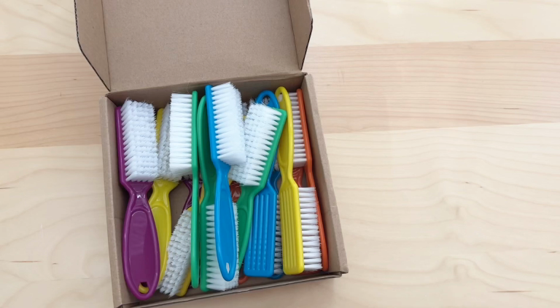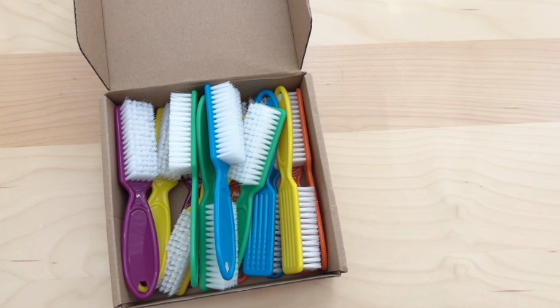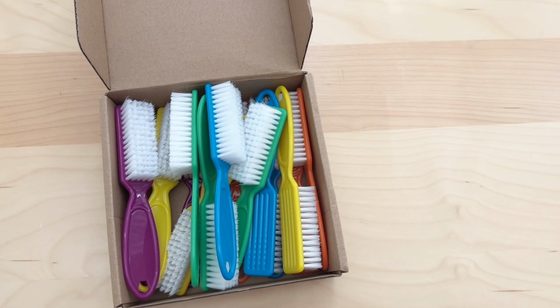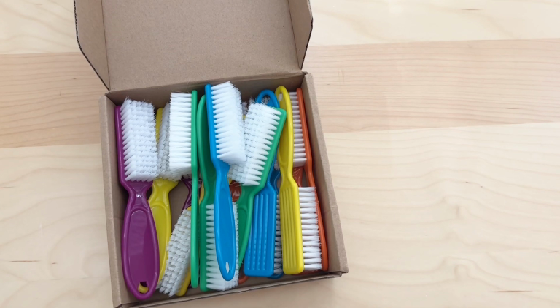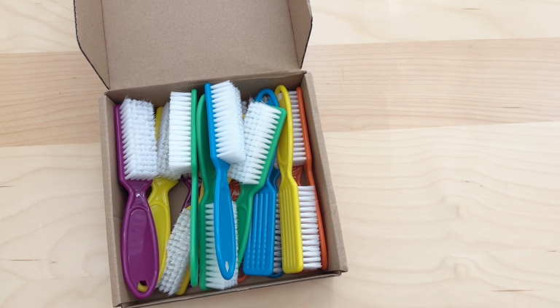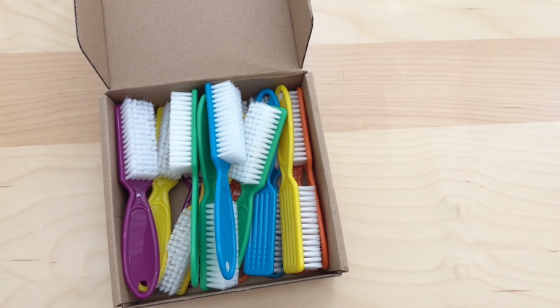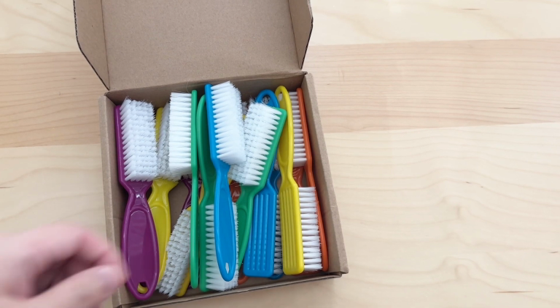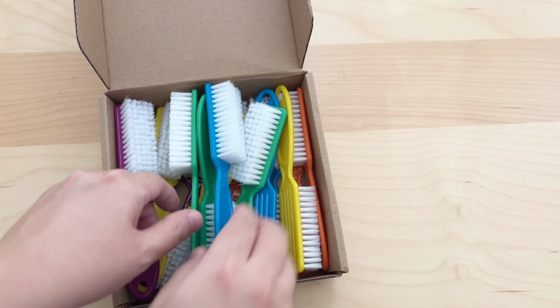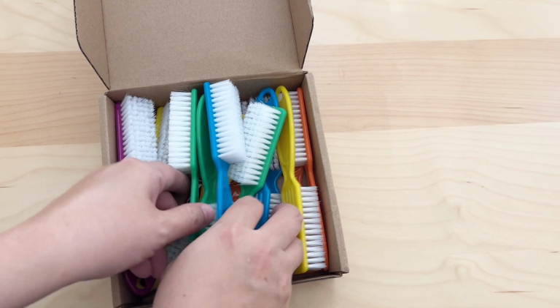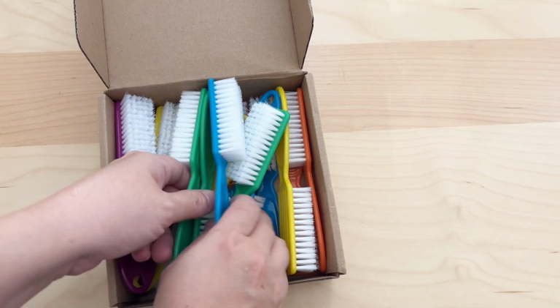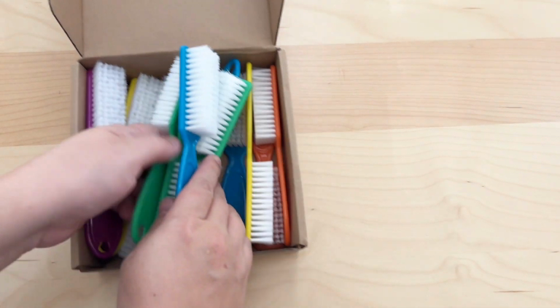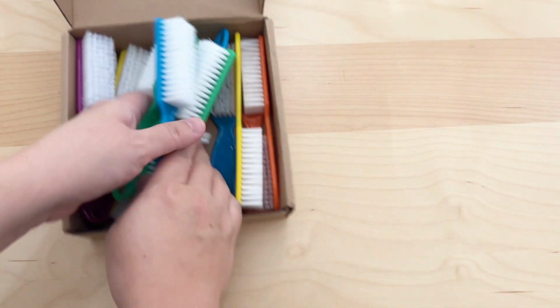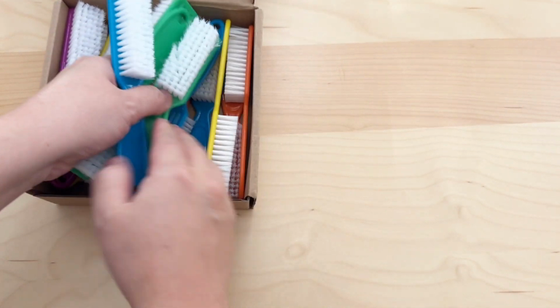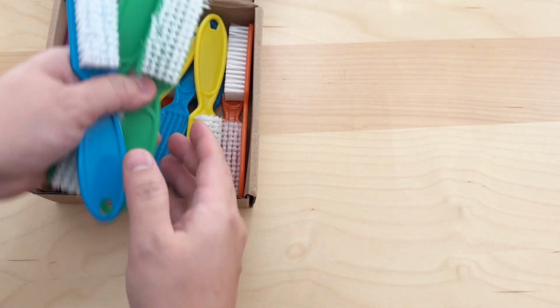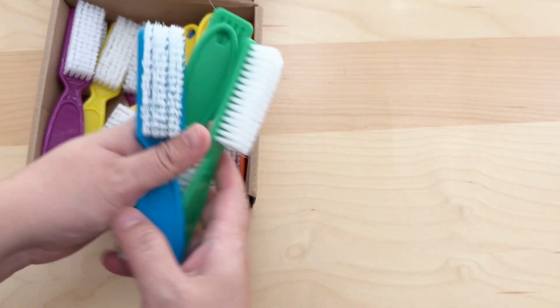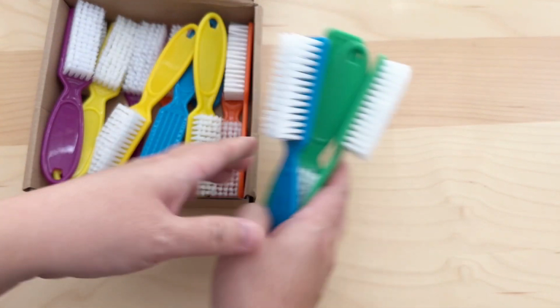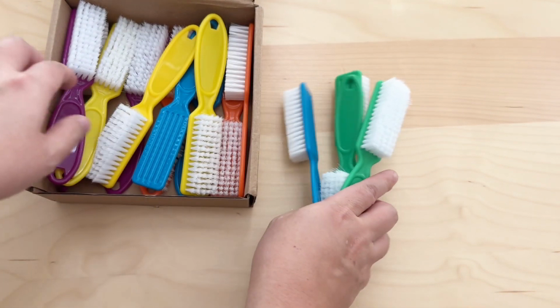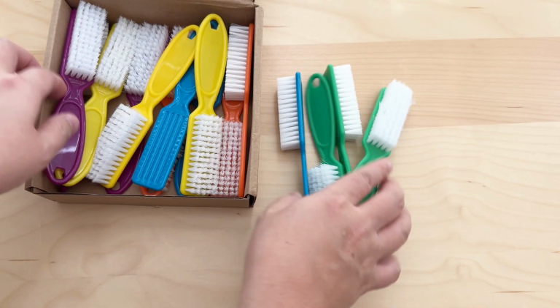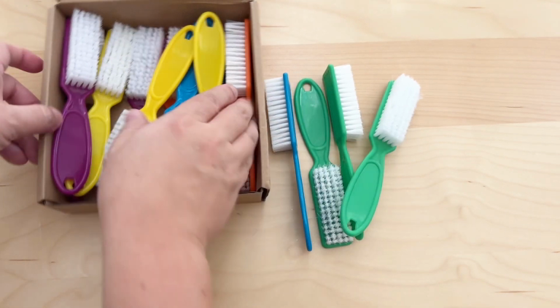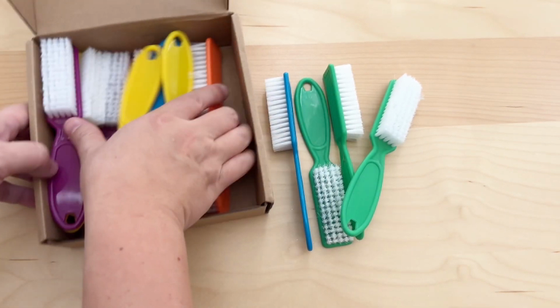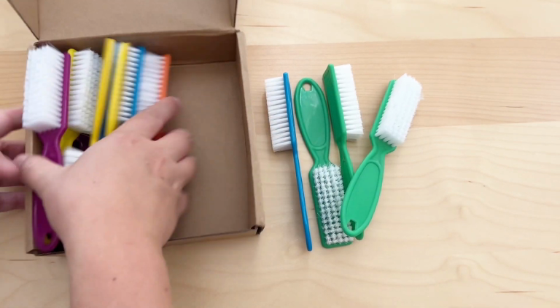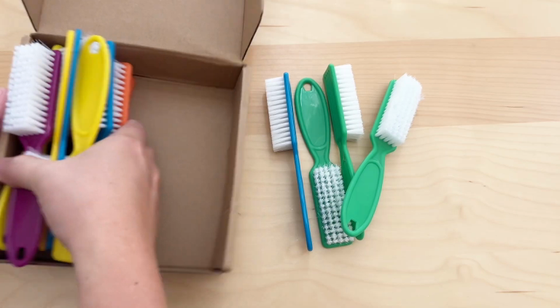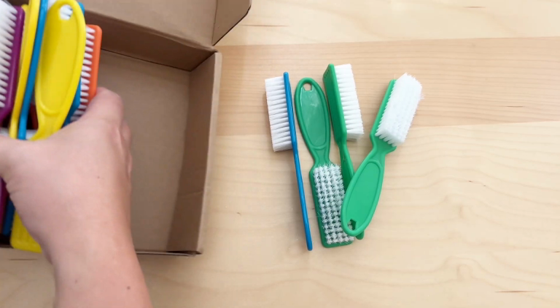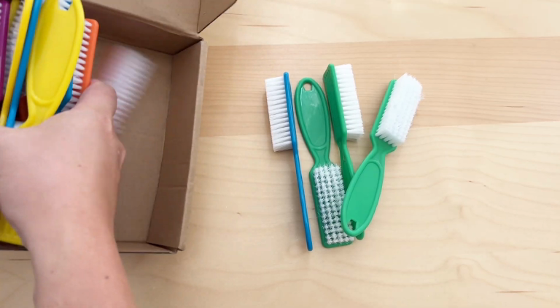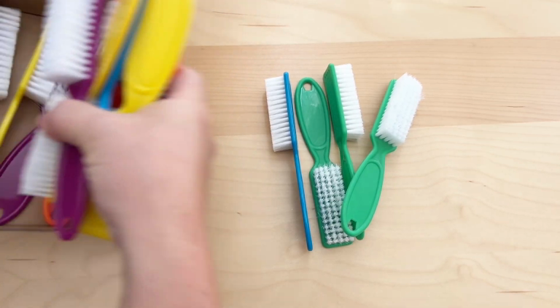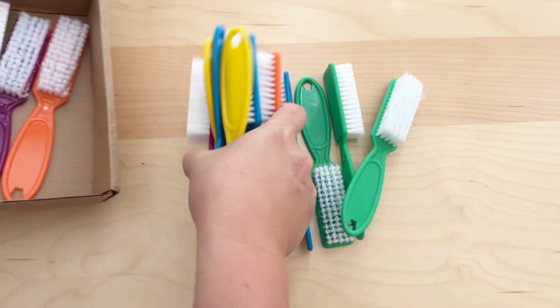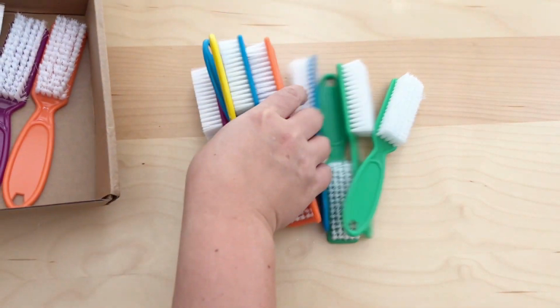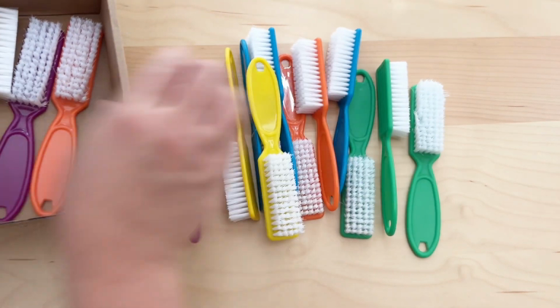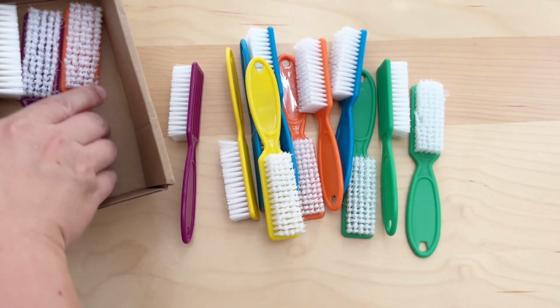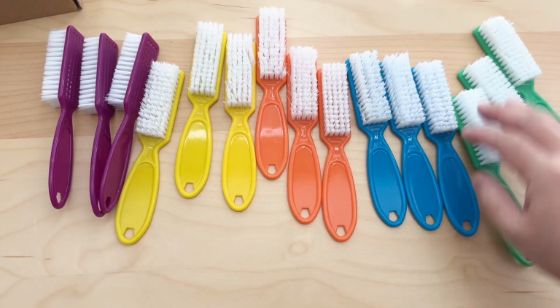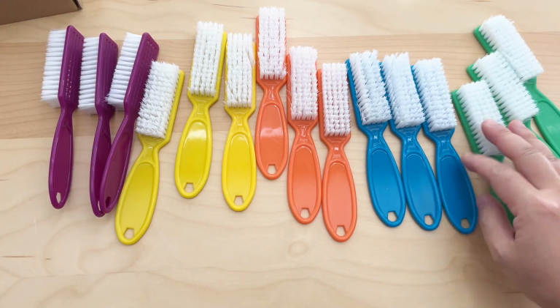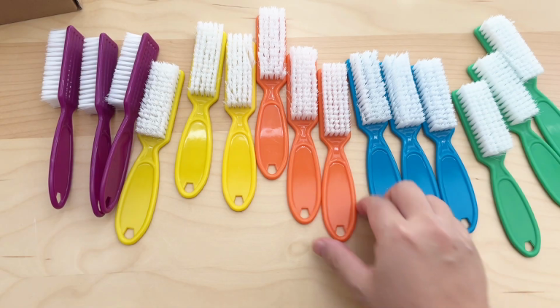This is a set of 15 pieces nail brush and I got this for this review. This set comes in five different colors and there are three of each.